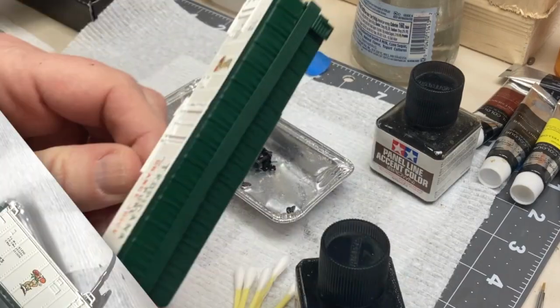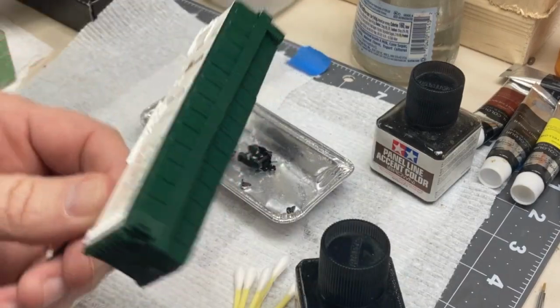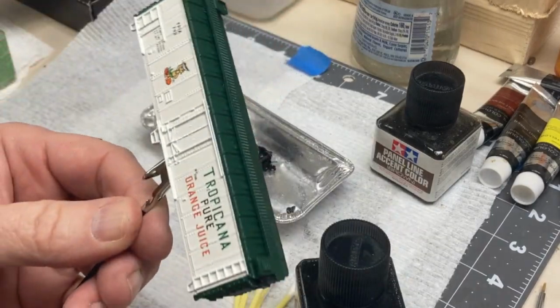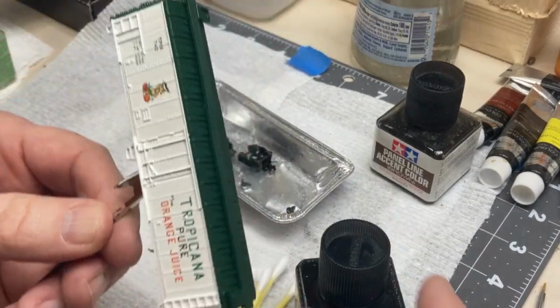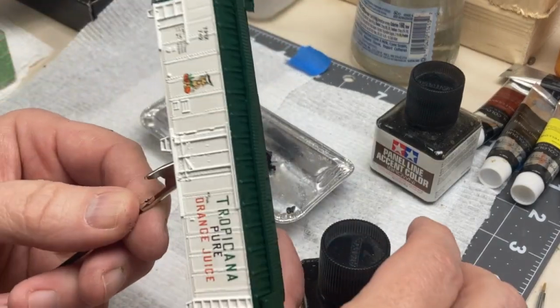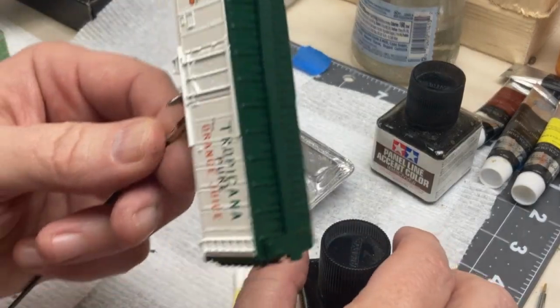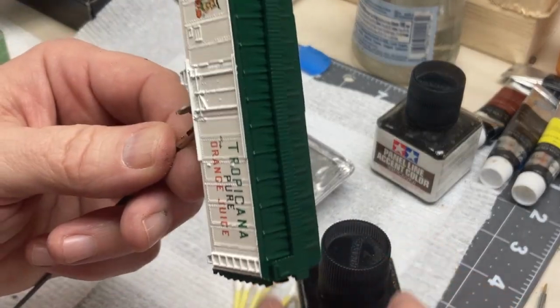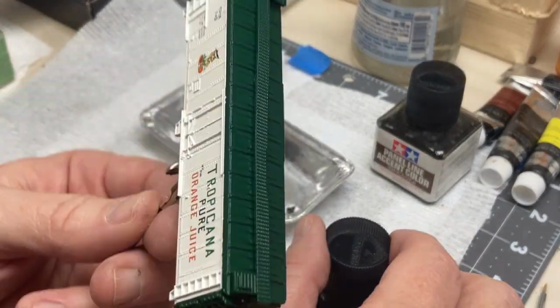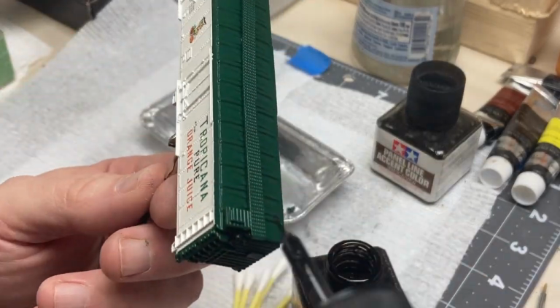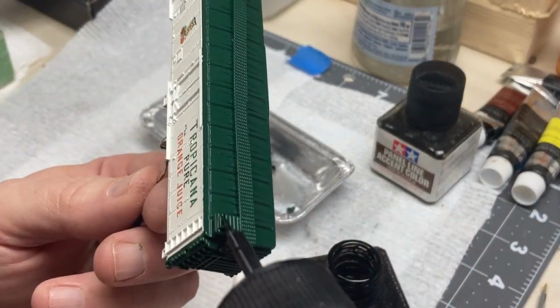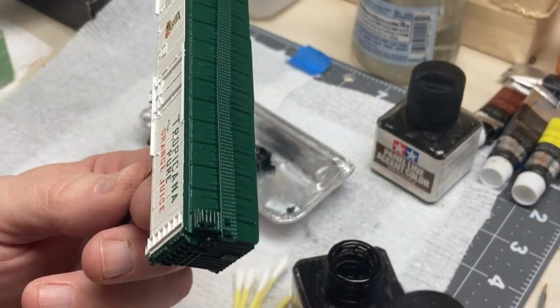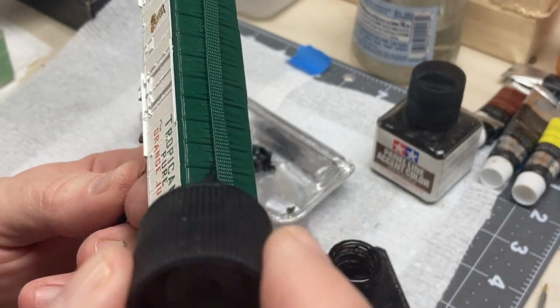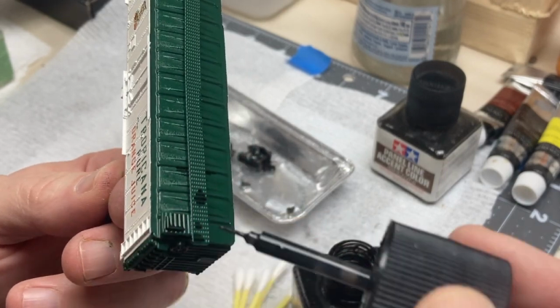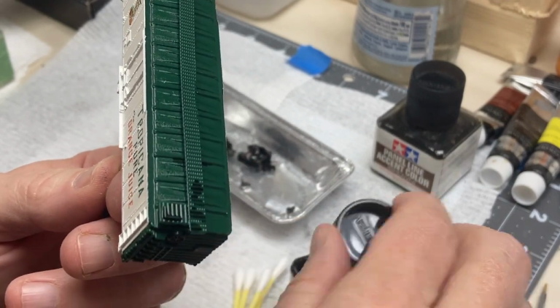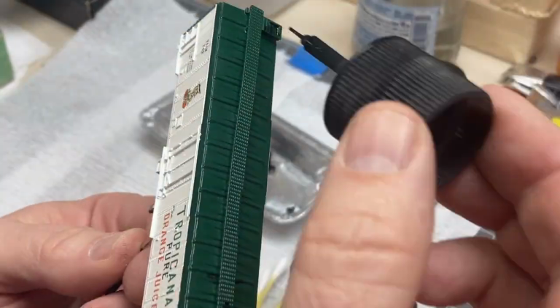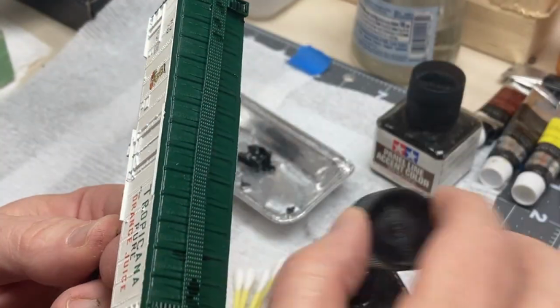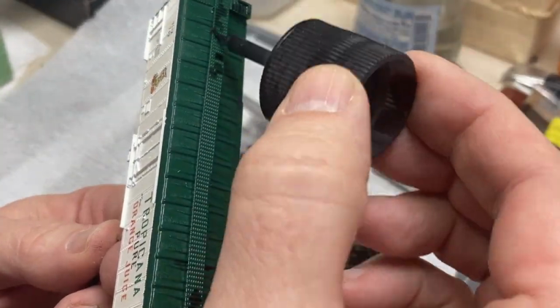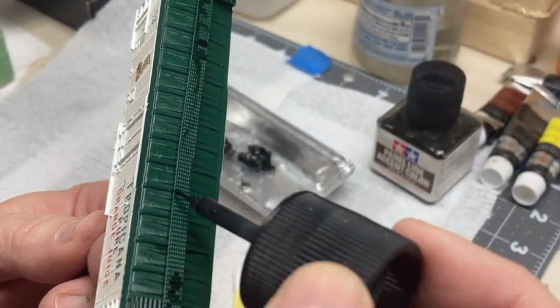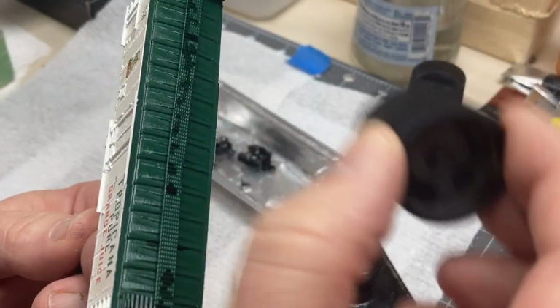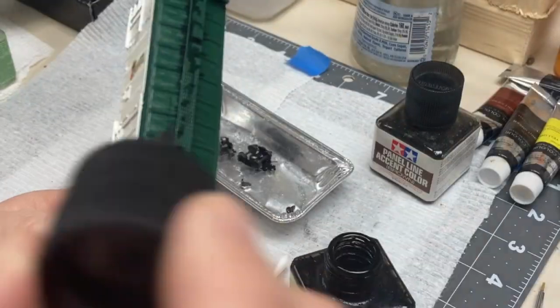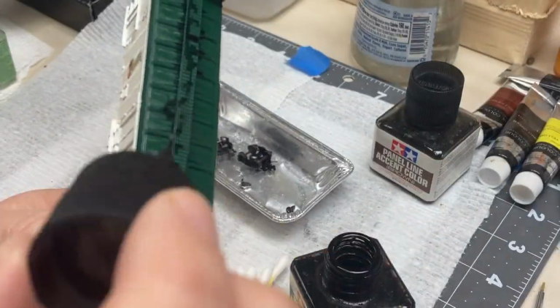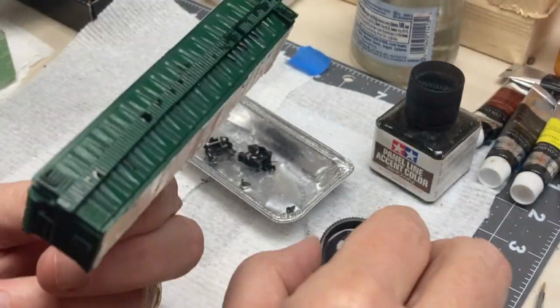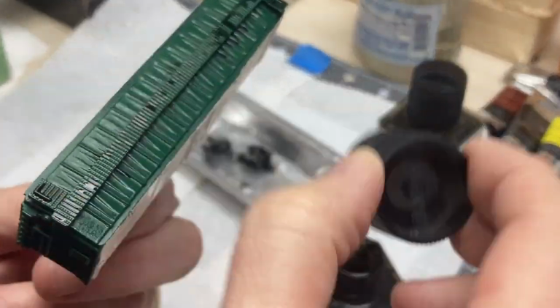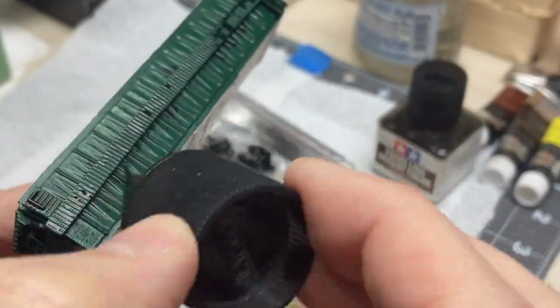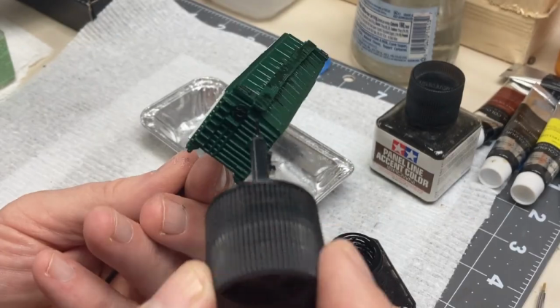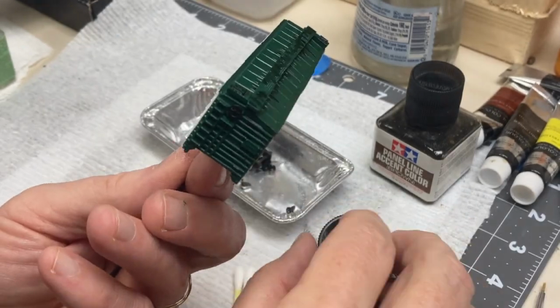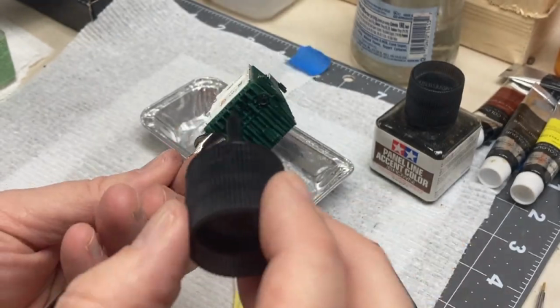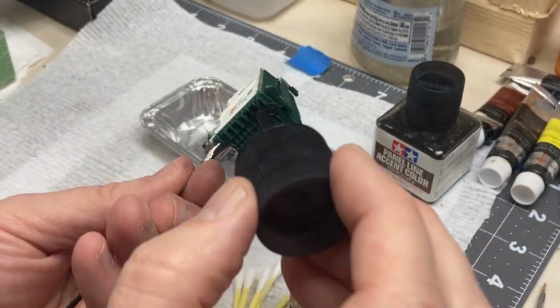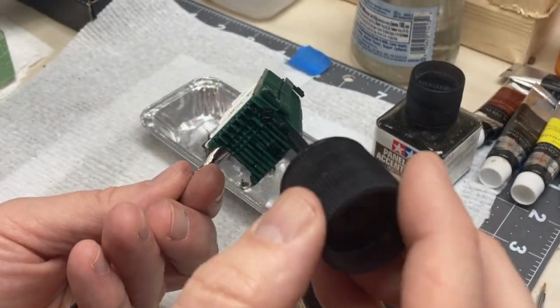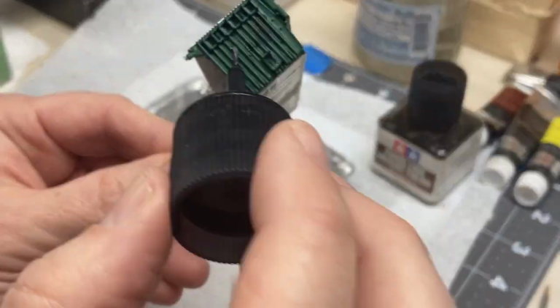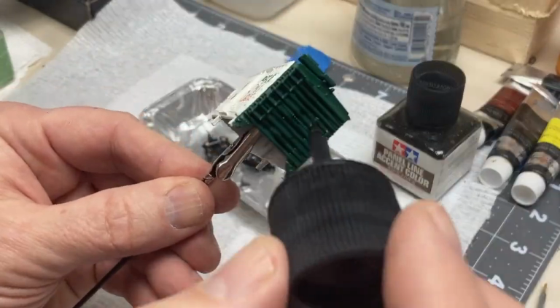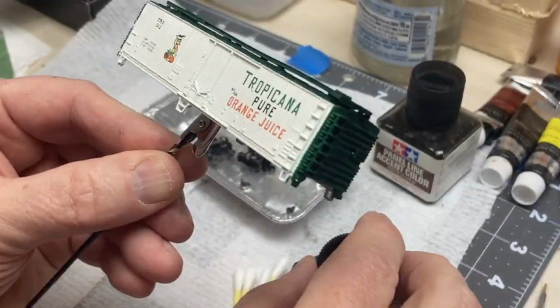I'm not going for an old rusted-out railroad car, so just a light coating of black panel liner to help bring out the details. I ran the black liner over all the green areas of the car — this adds depth to the overall dark color.